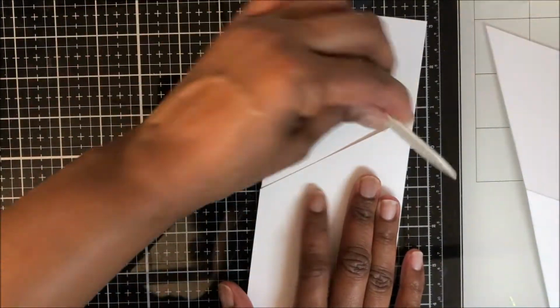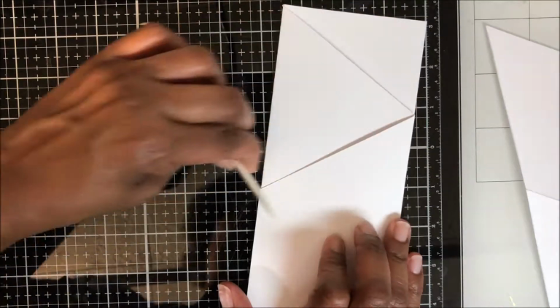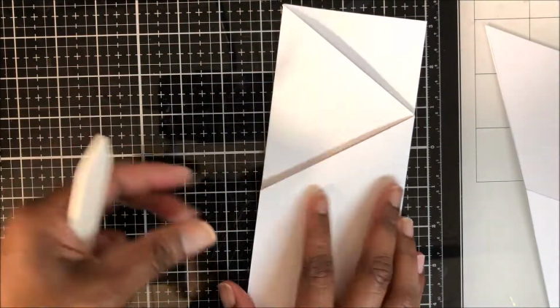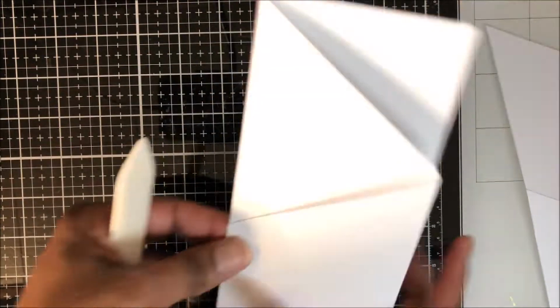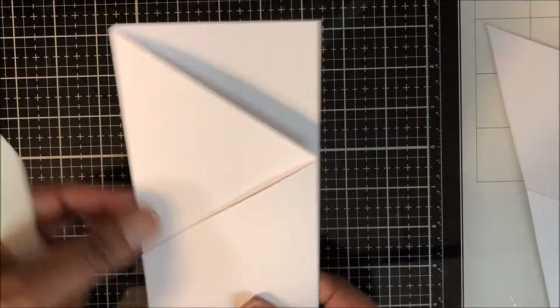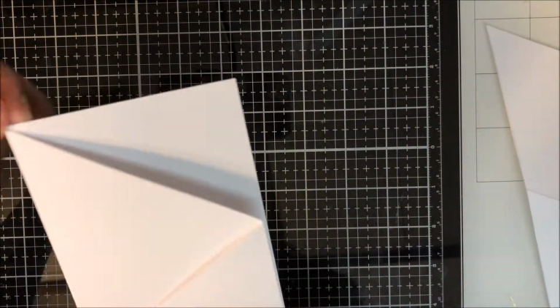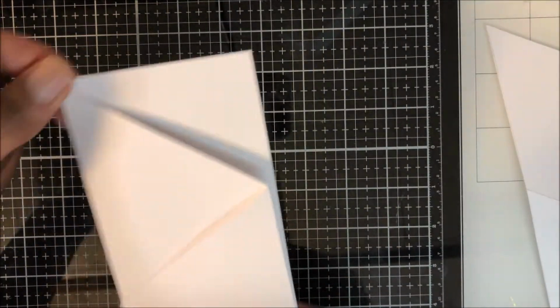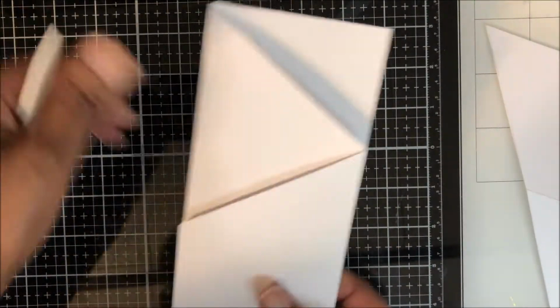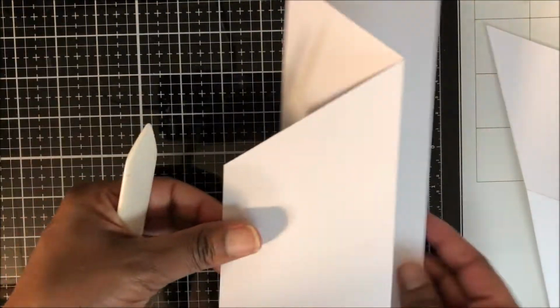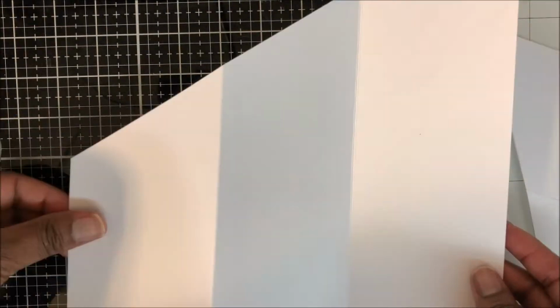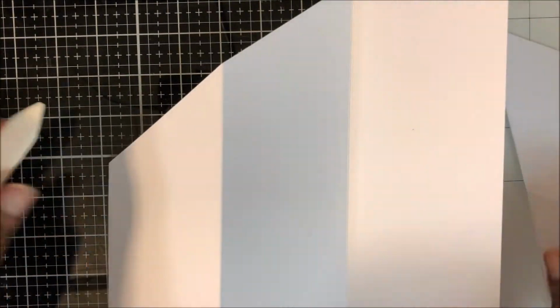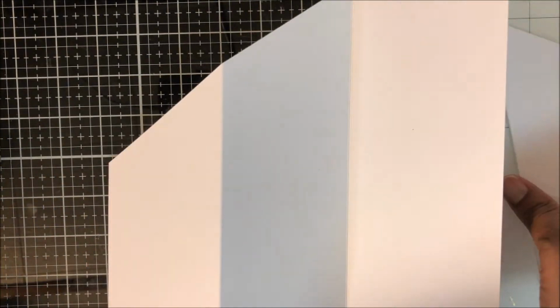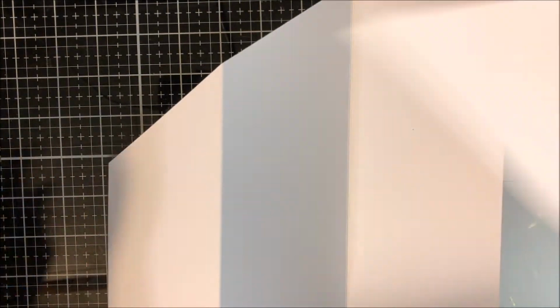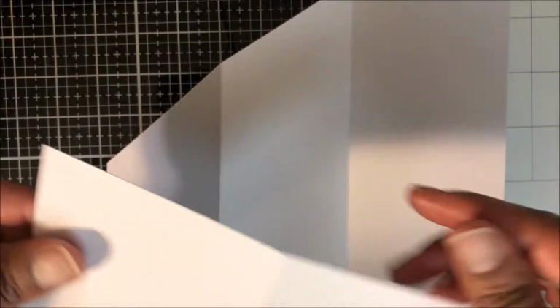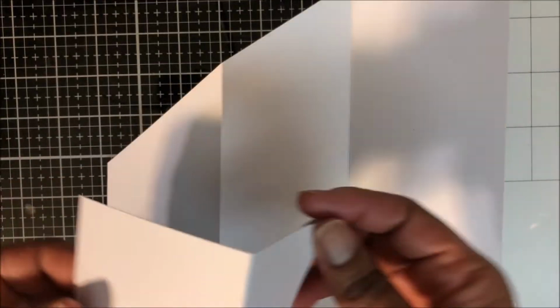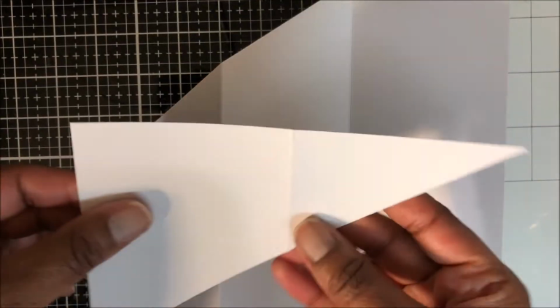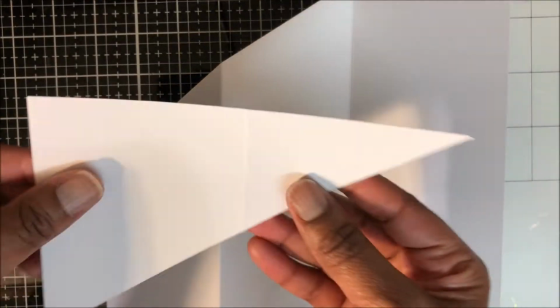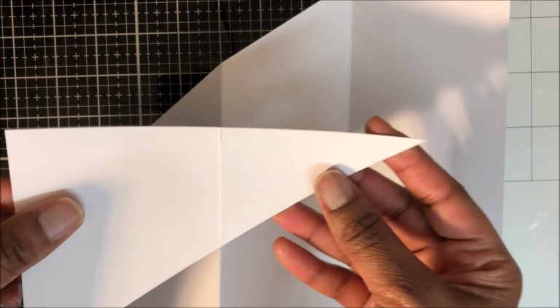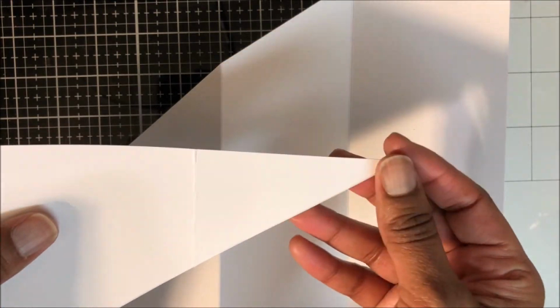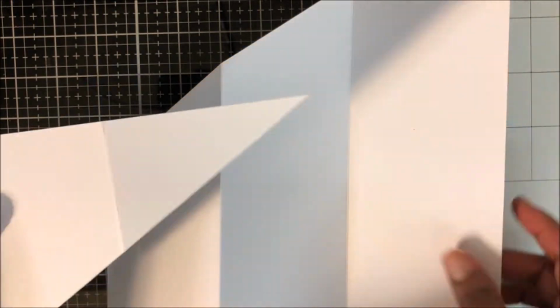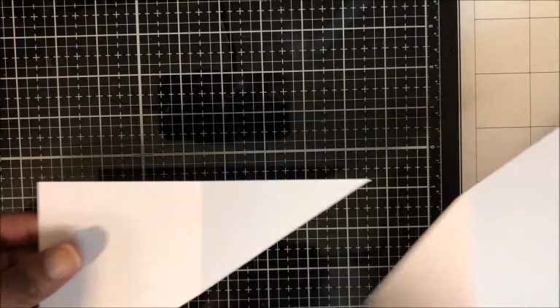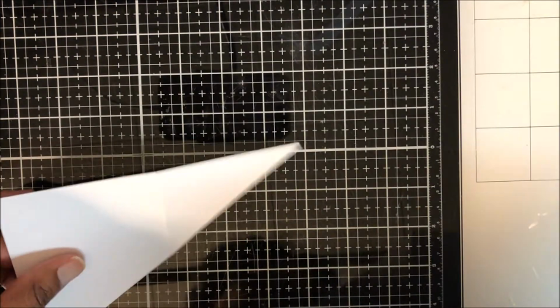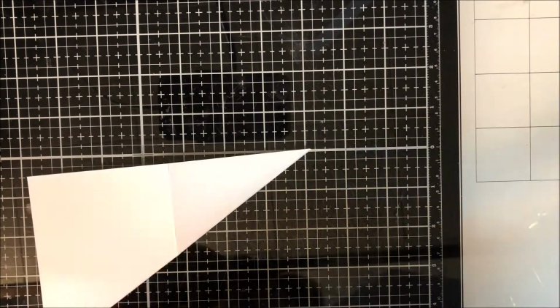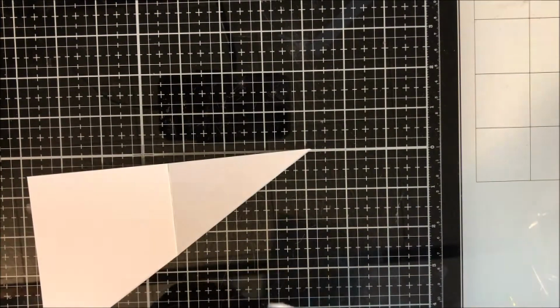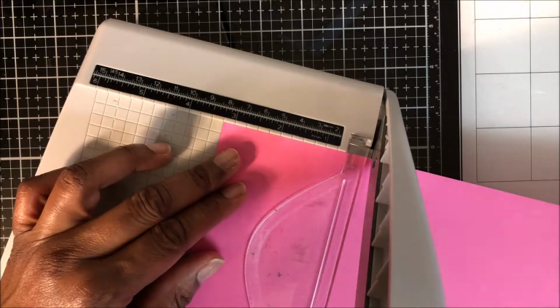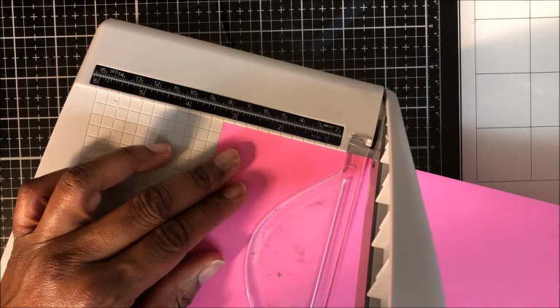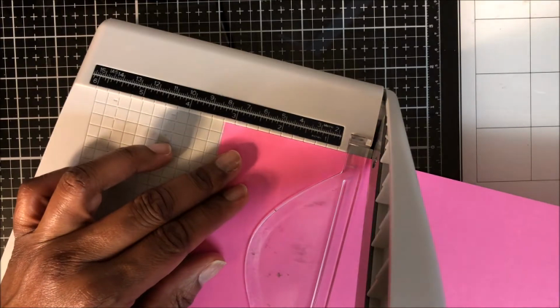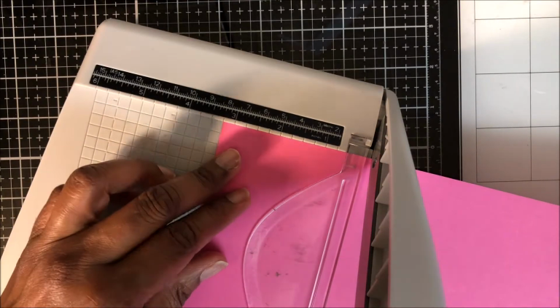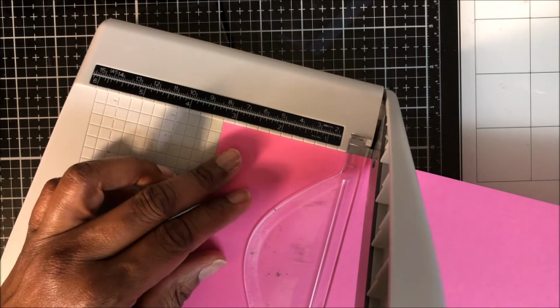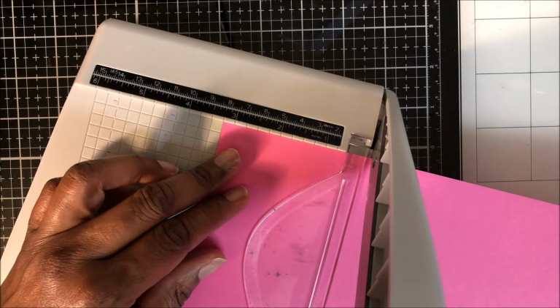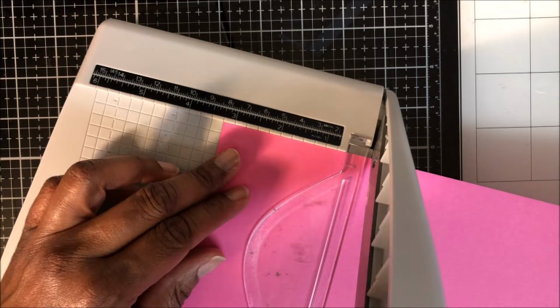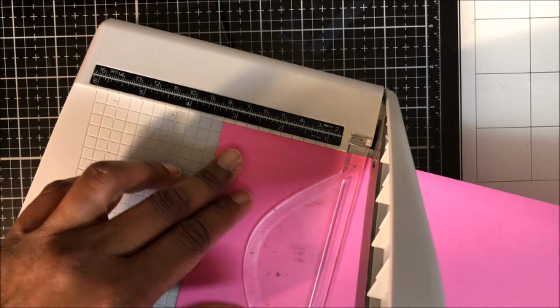With this slide trimmer it tends to leave a minor raised edge, so I smooth that out with my bone folder.